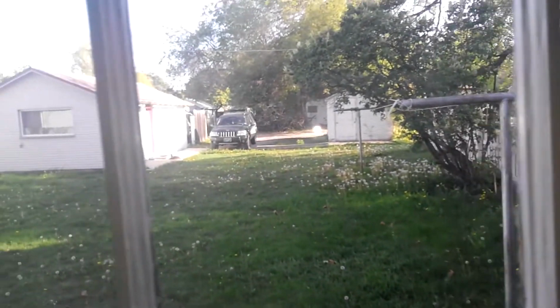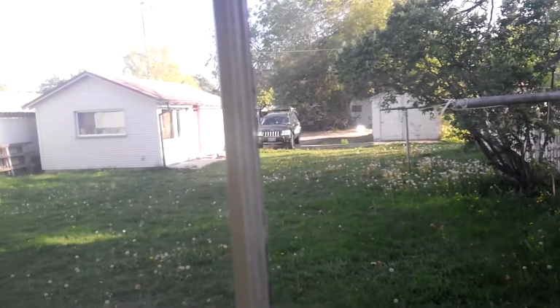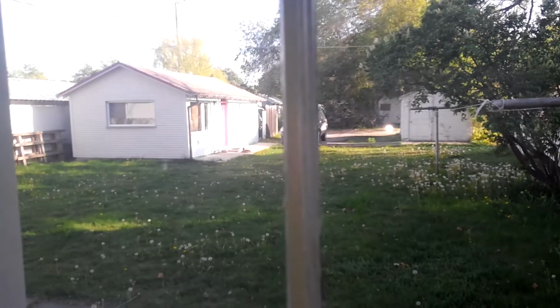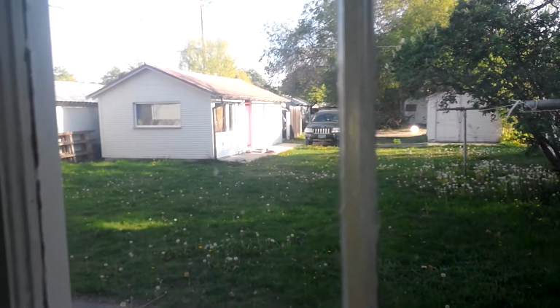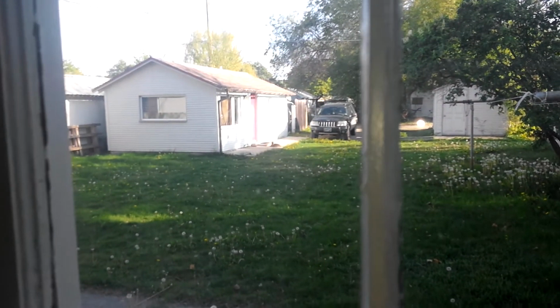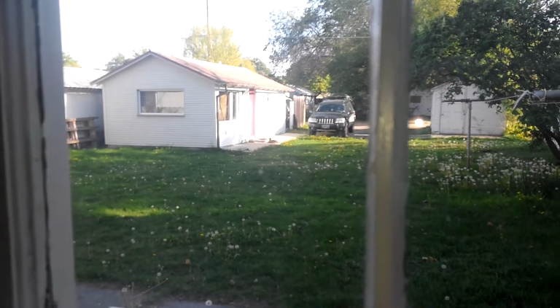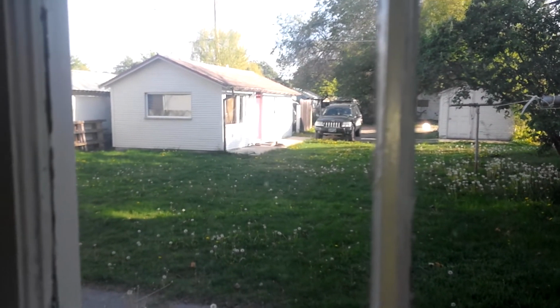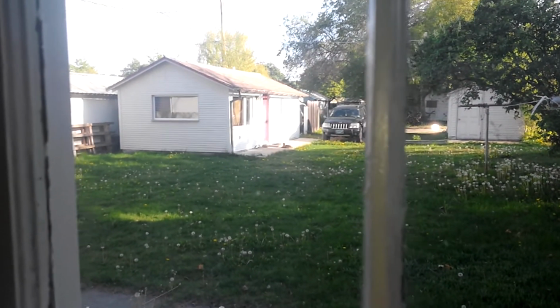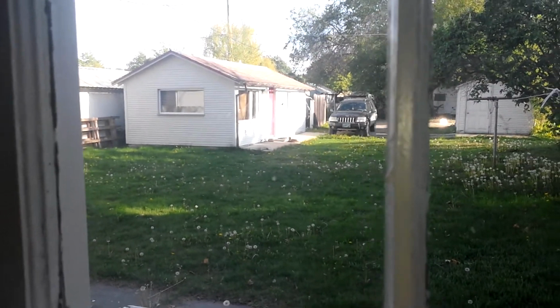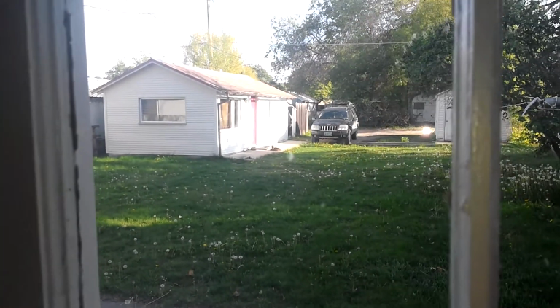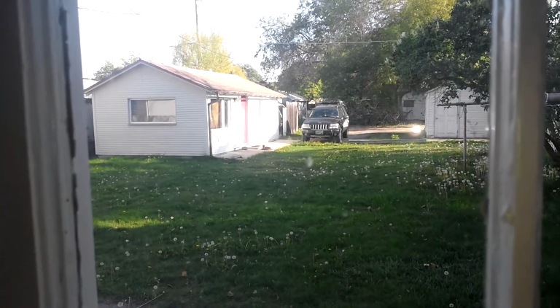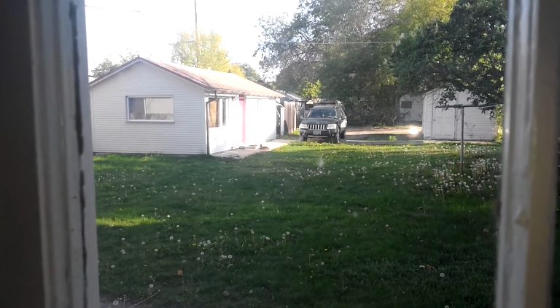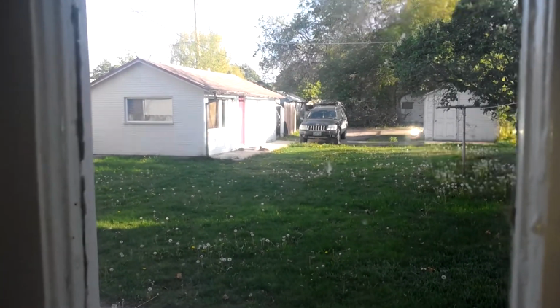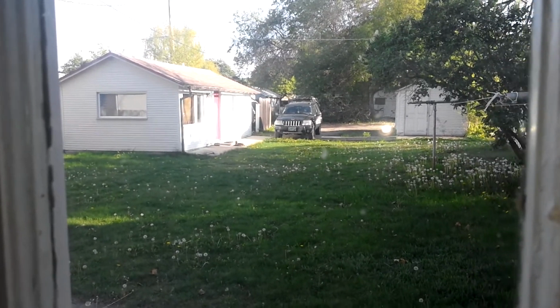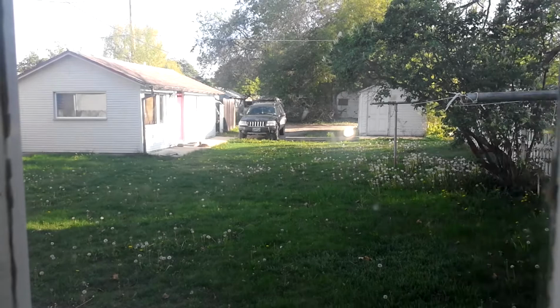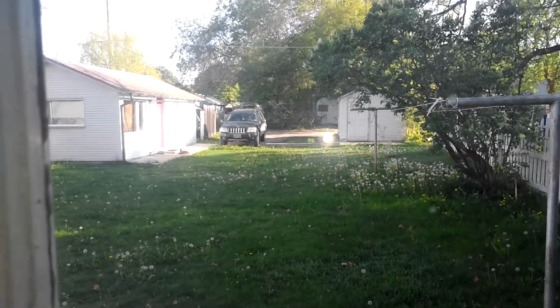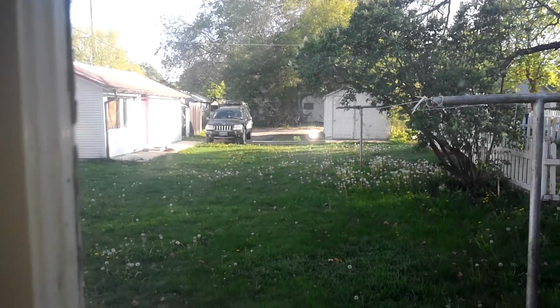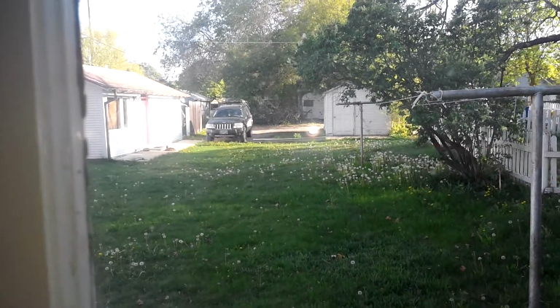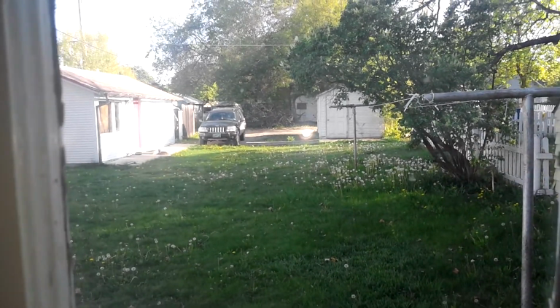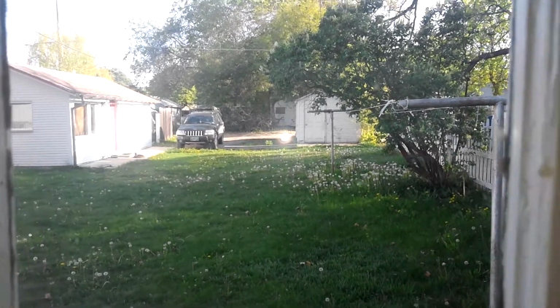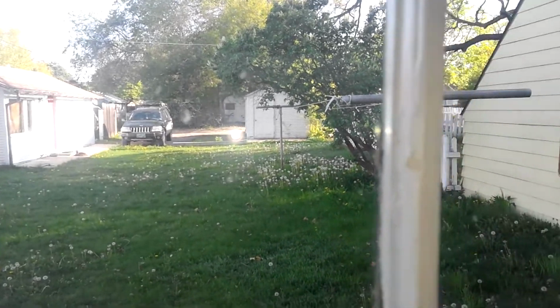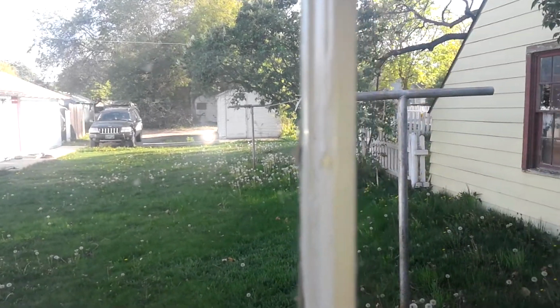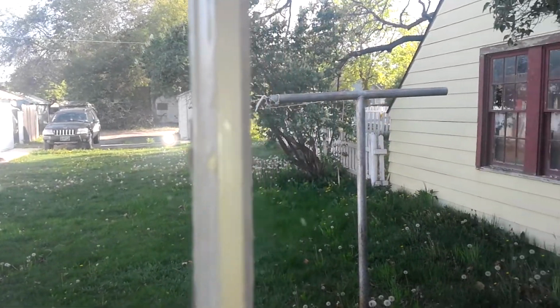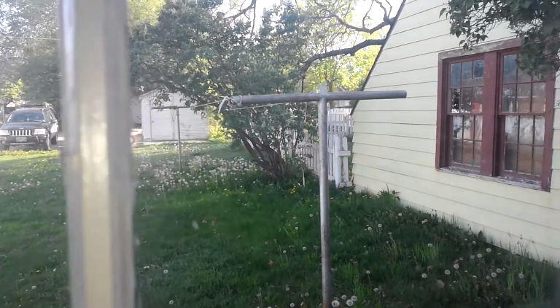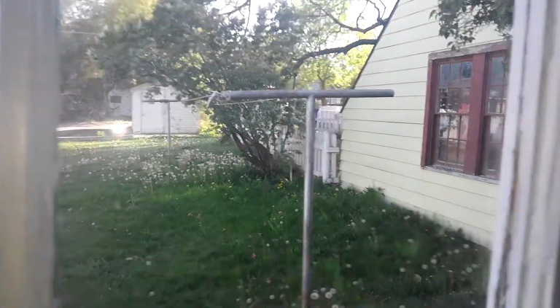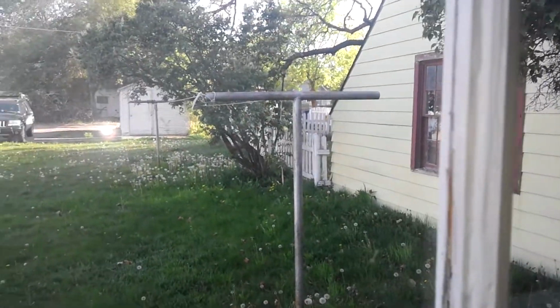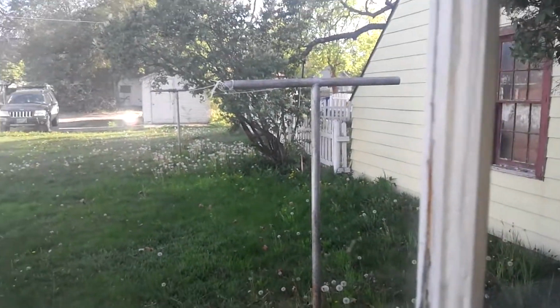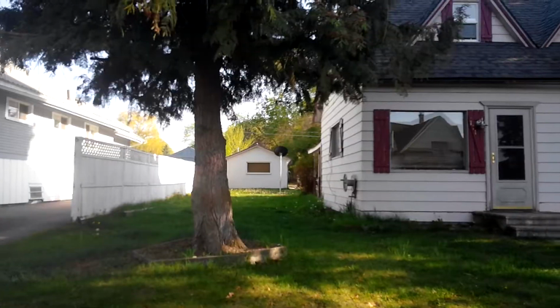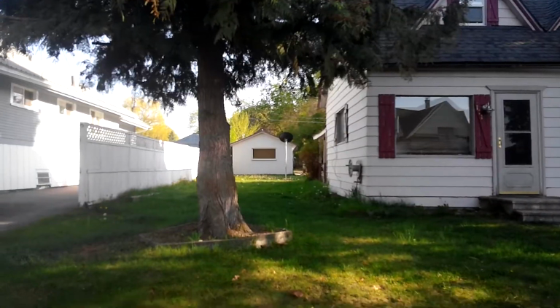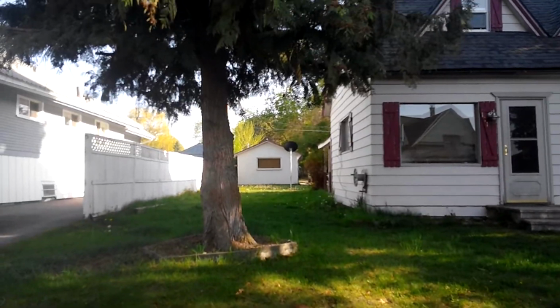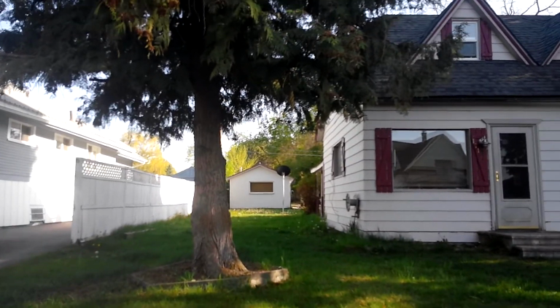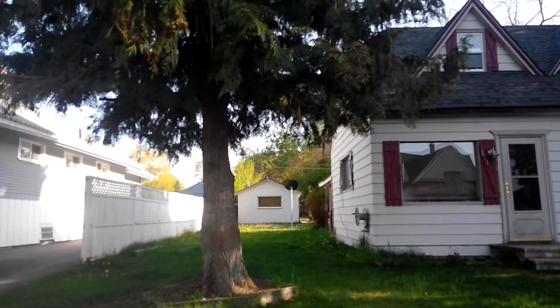Behind me is the little cabin that is currently rented for $450 a month. The house had been rented for $750. So we're going to walk back to the yard here.